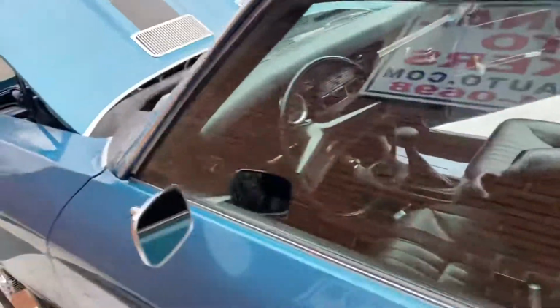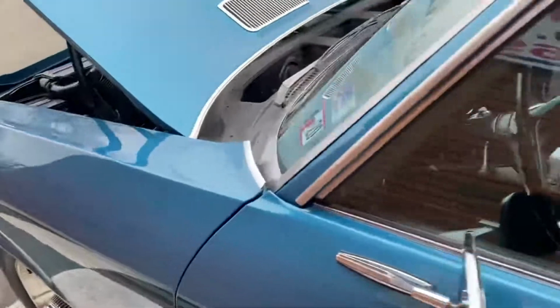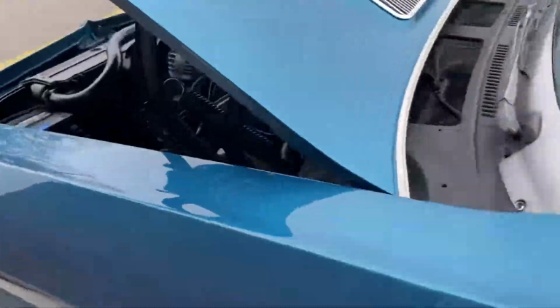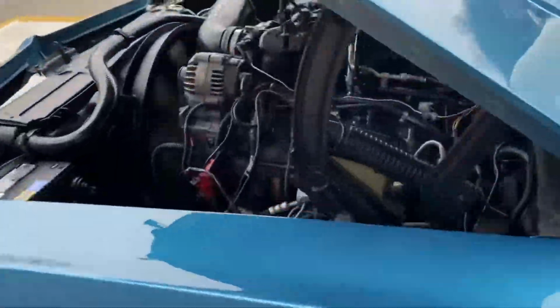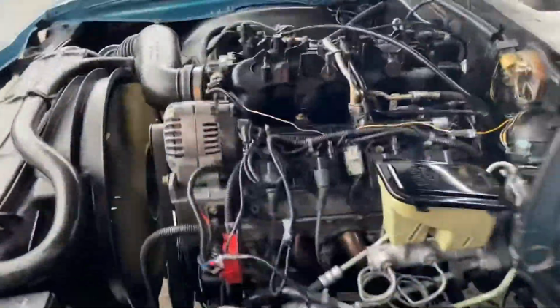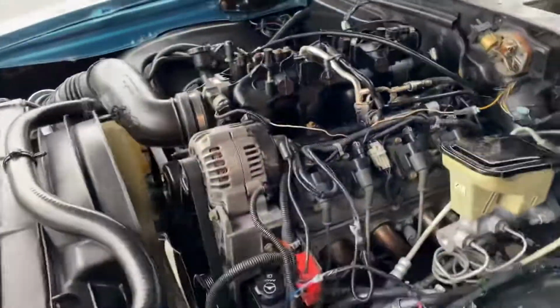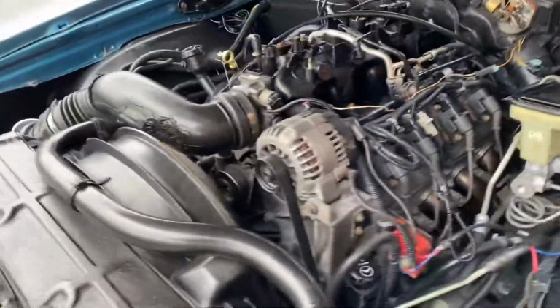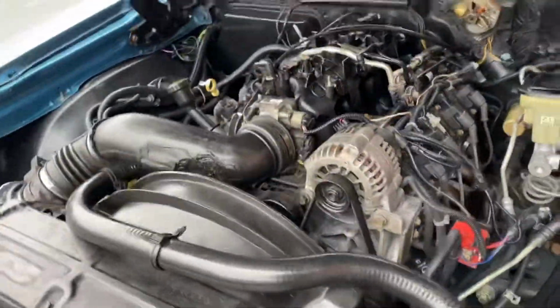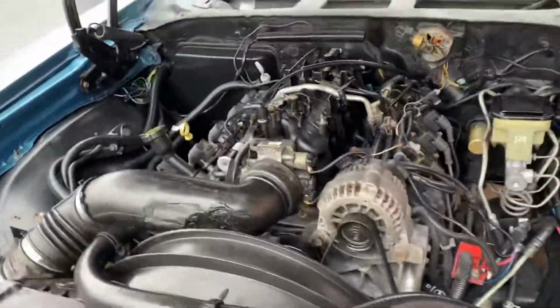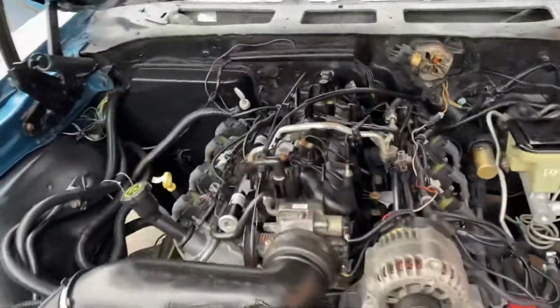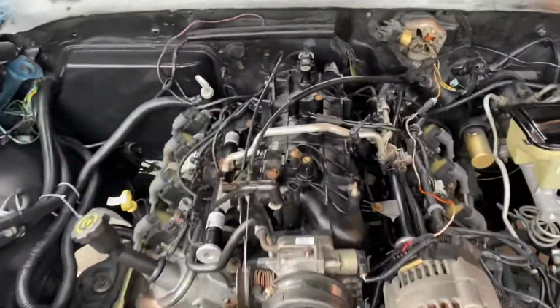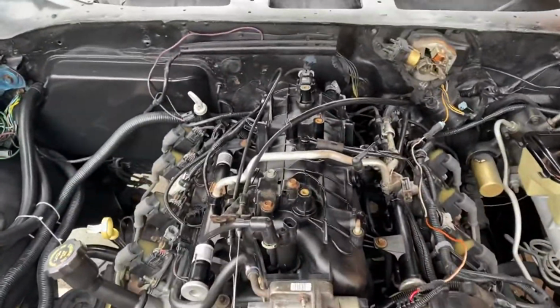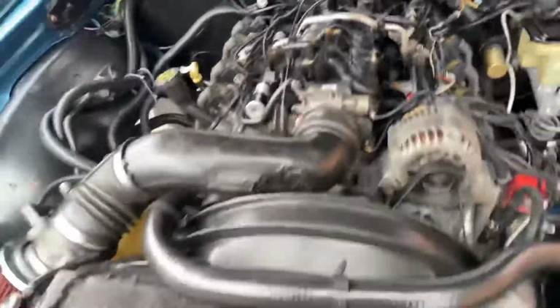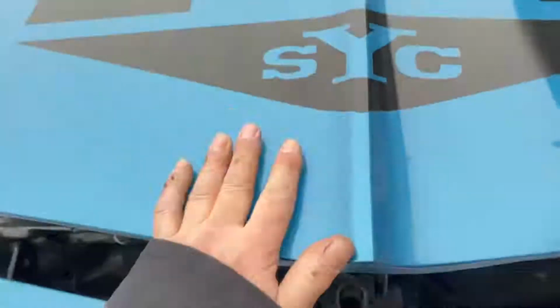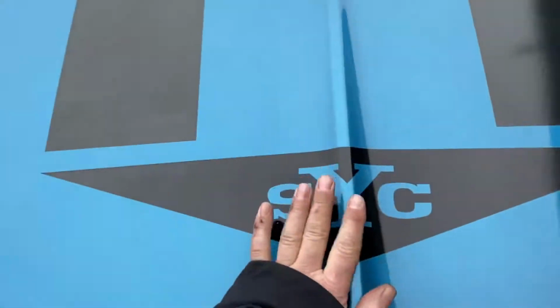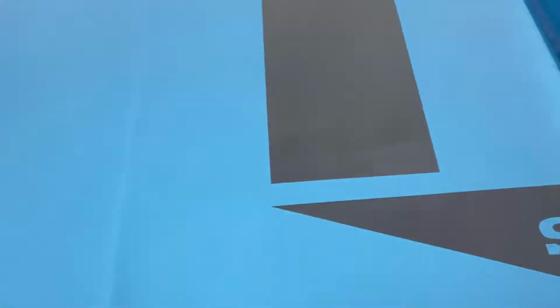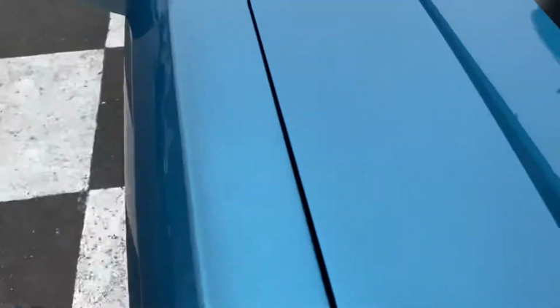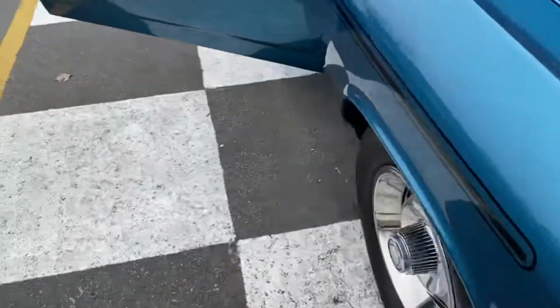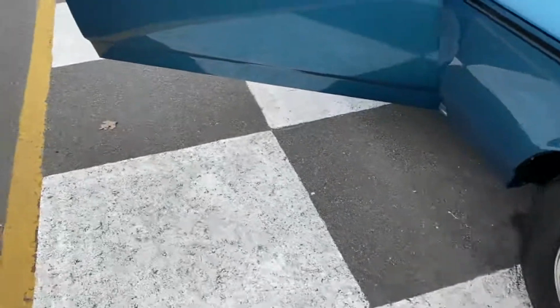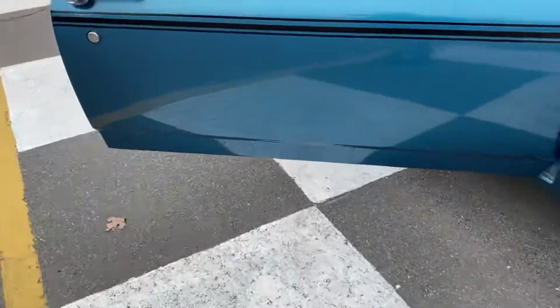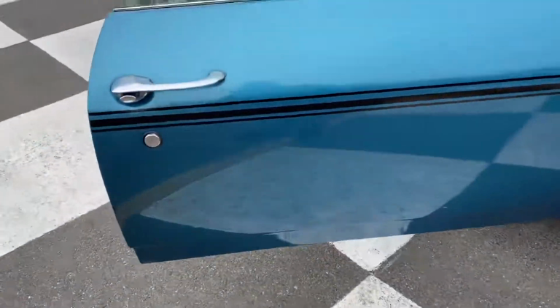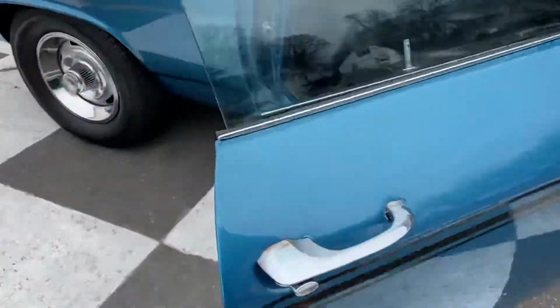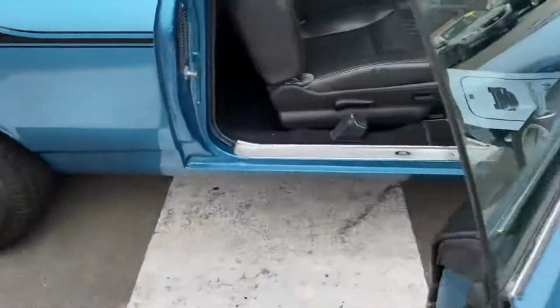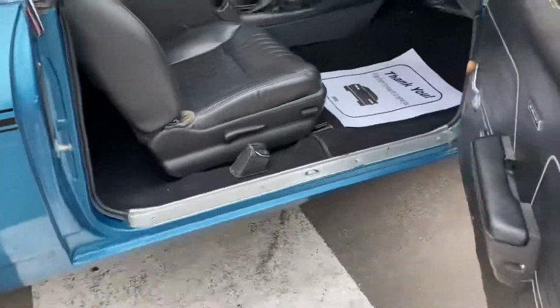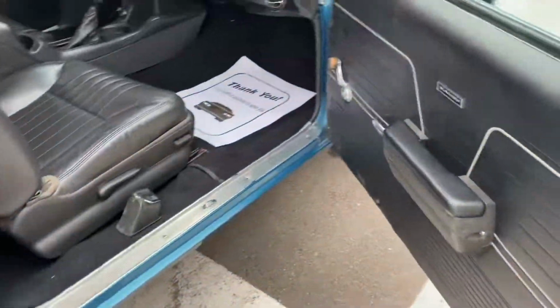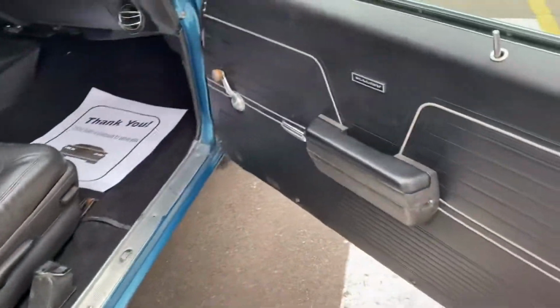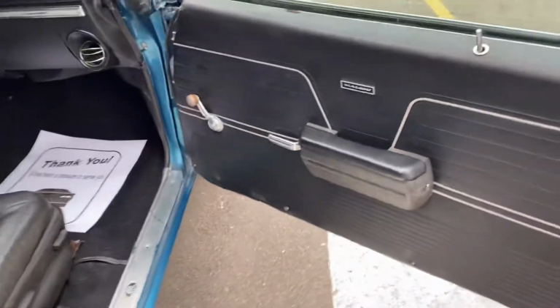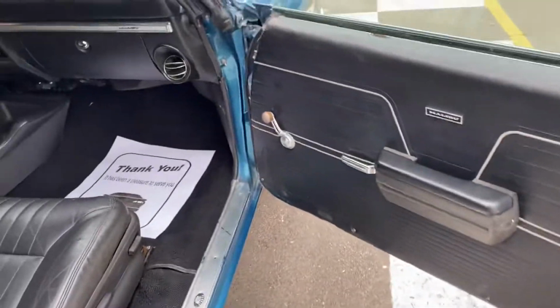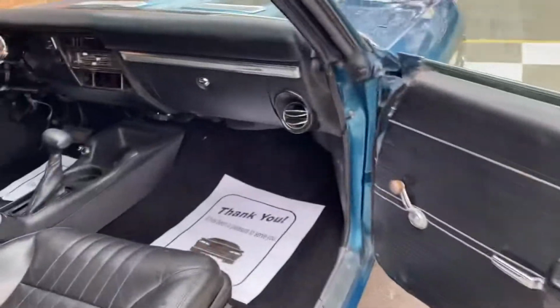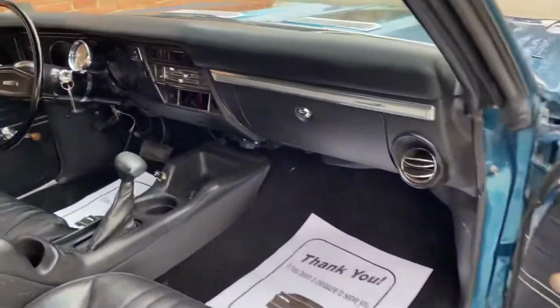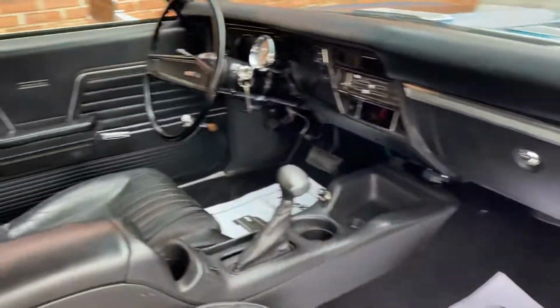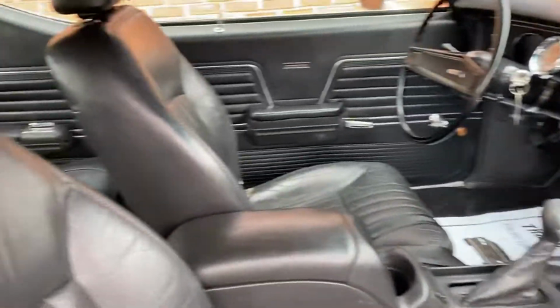But the best thing is right there. This car is LS powered, so she starts first shot. You never got a problem with that. Like most of these old cars, you got to pump the gas and stuff, not these LSs. Just turn the key.